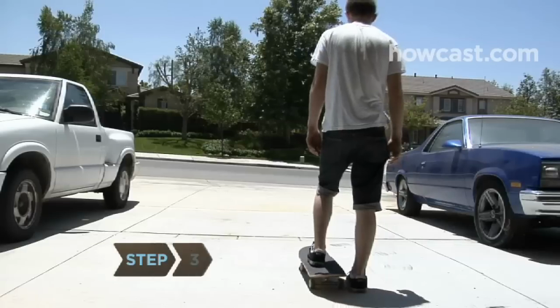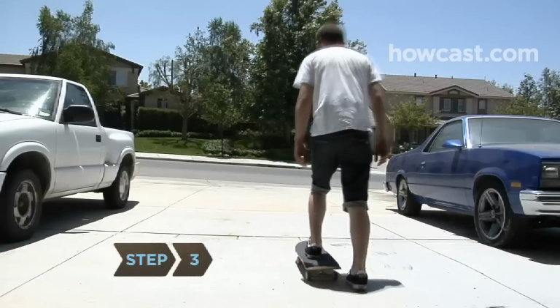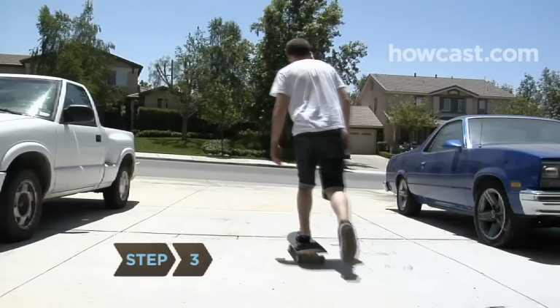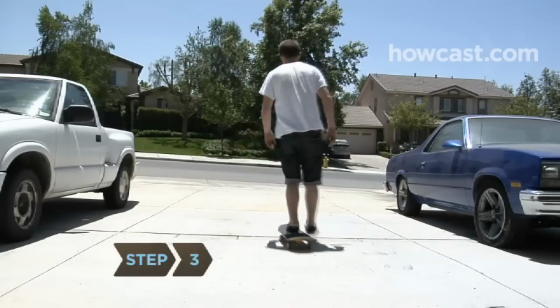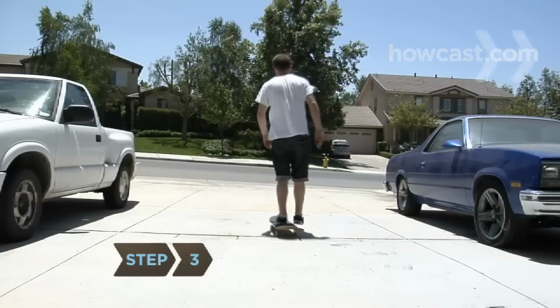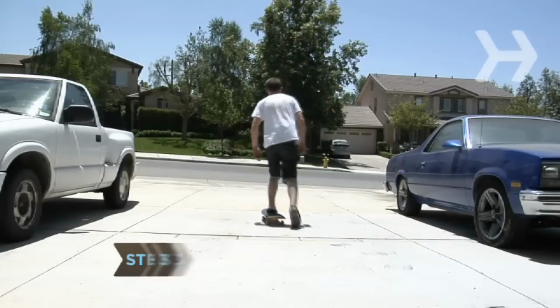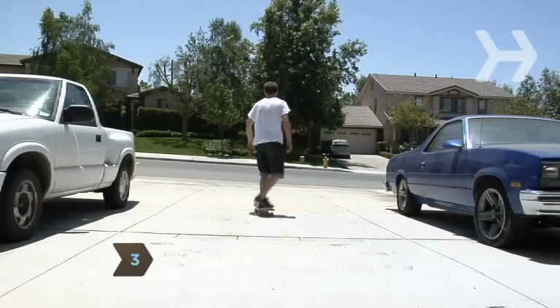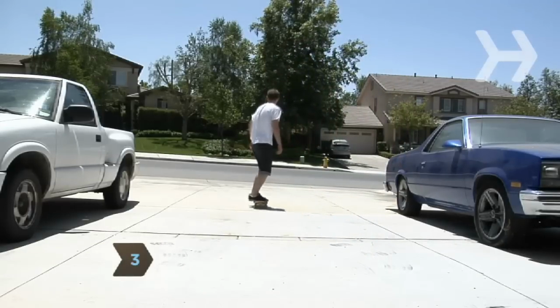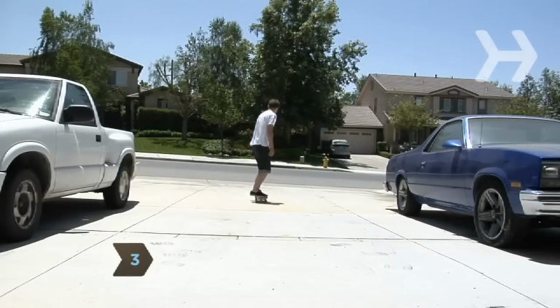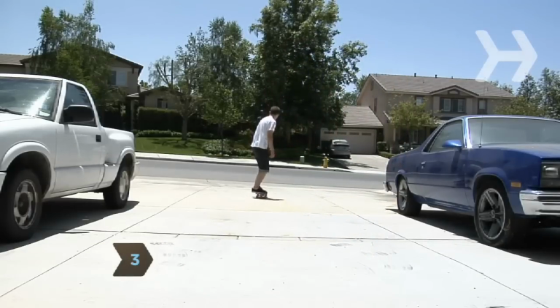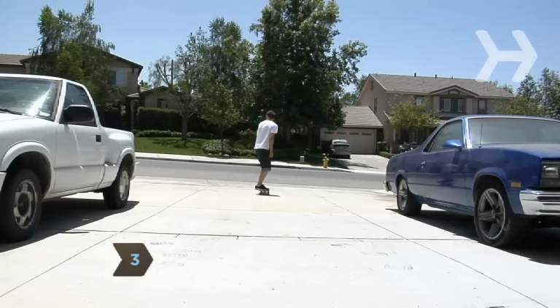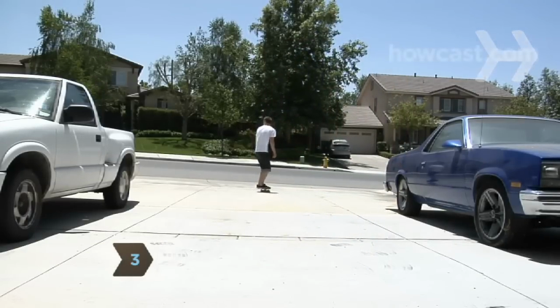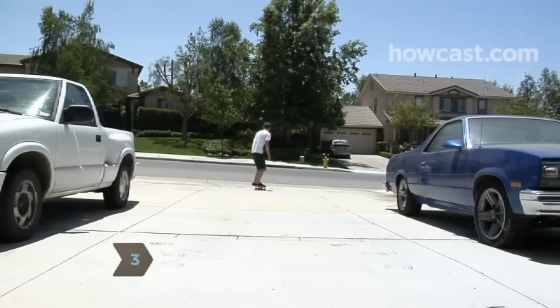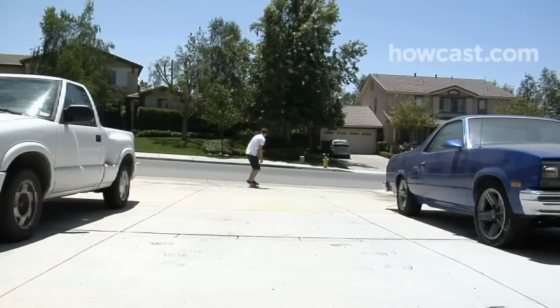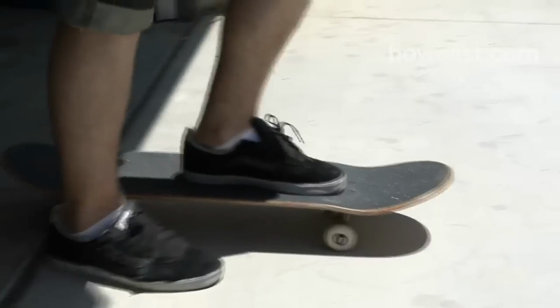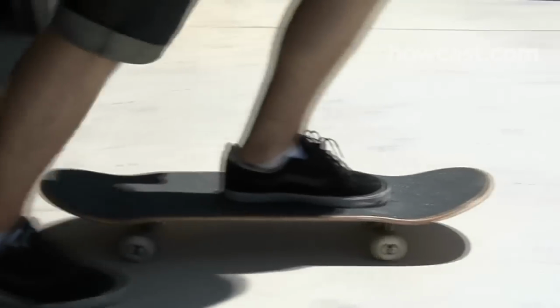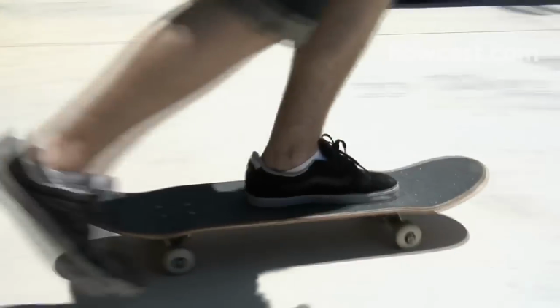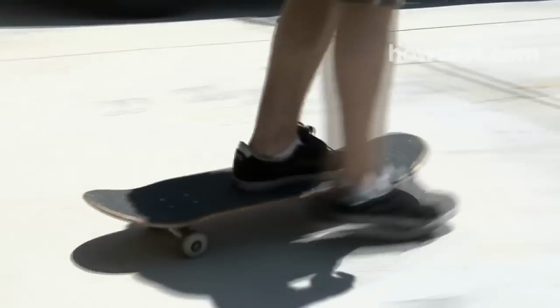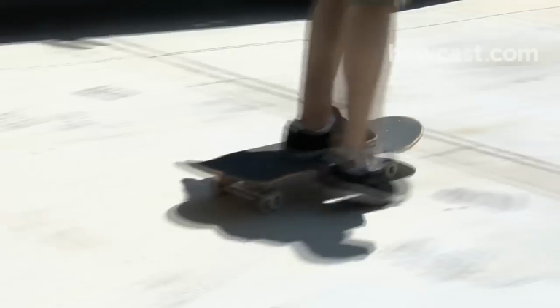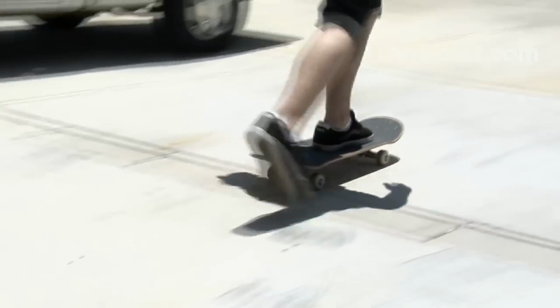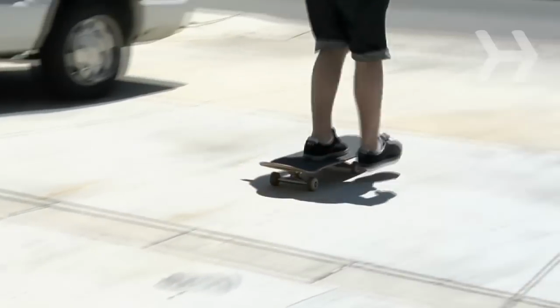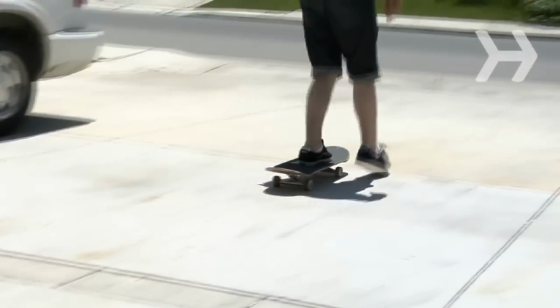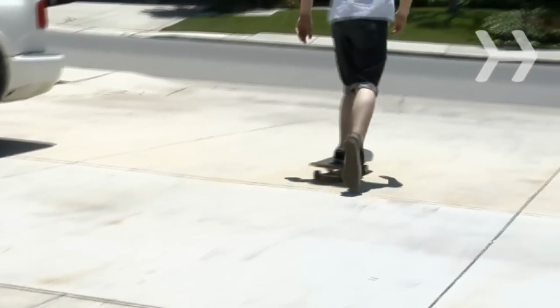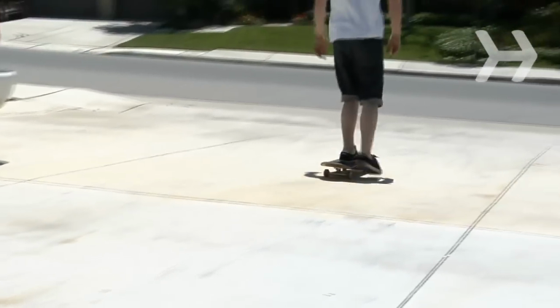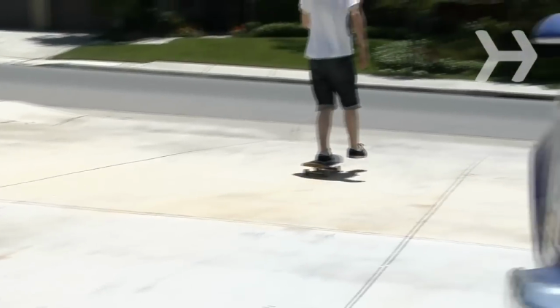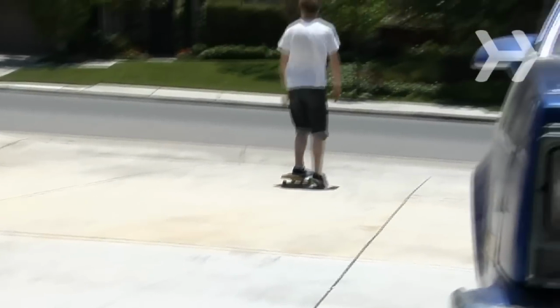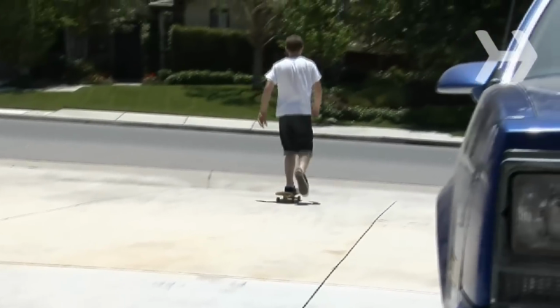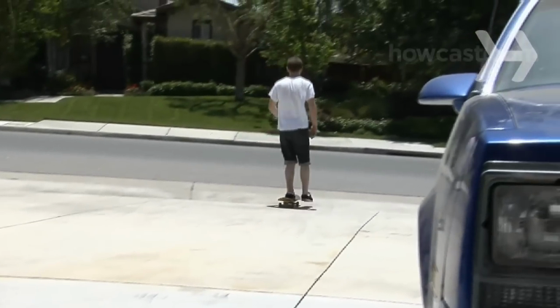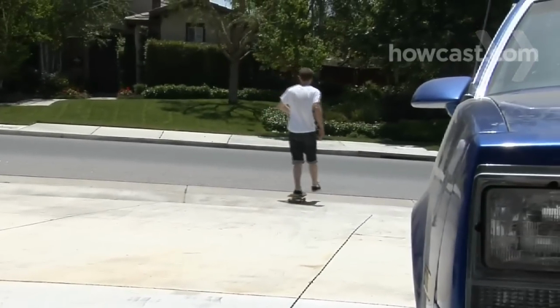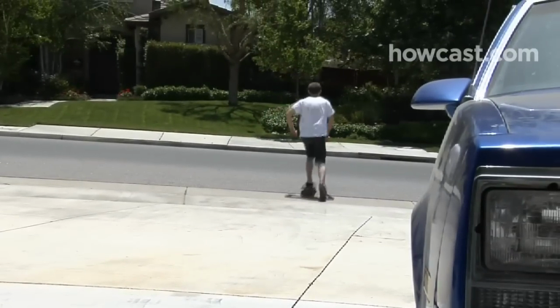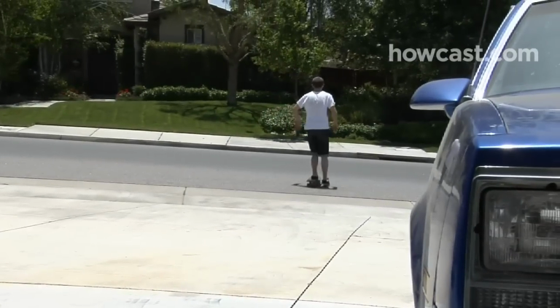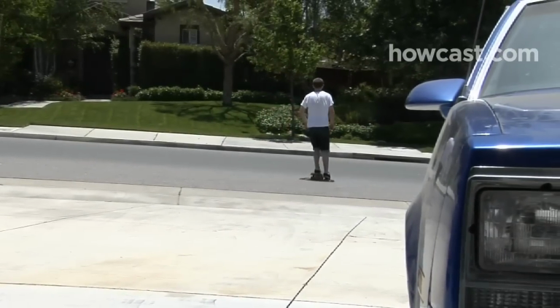Step 3. Take your board to a flat expanse of concrete, like a parking lot. Position your feet comfortably on the board. Then use your back foot to push off and propel the board forward. Take time to practice at varying speeds.